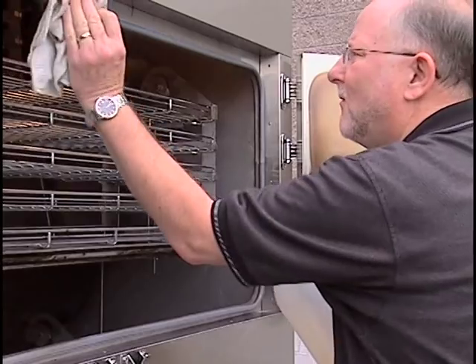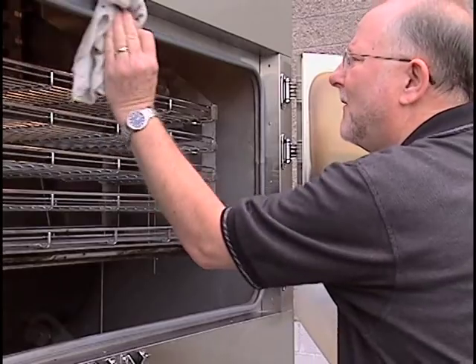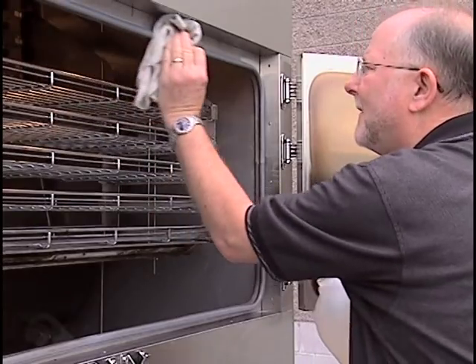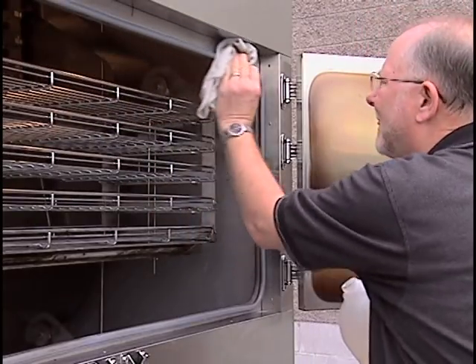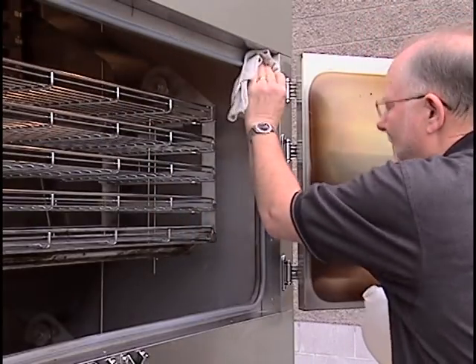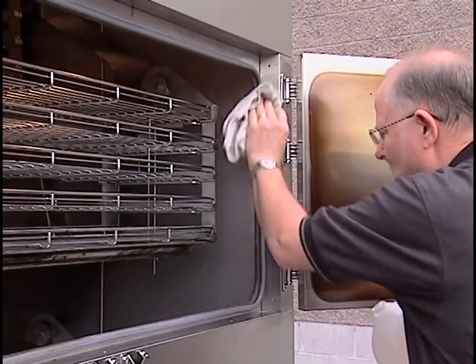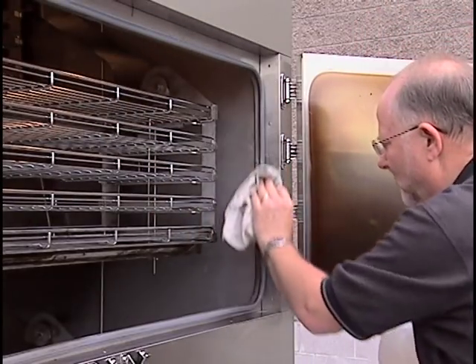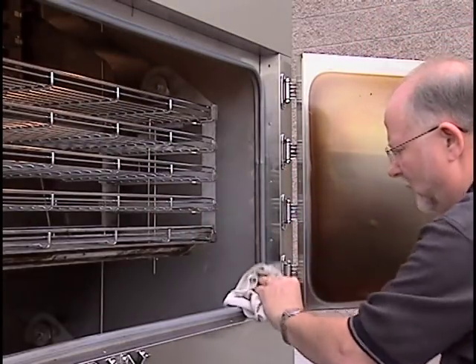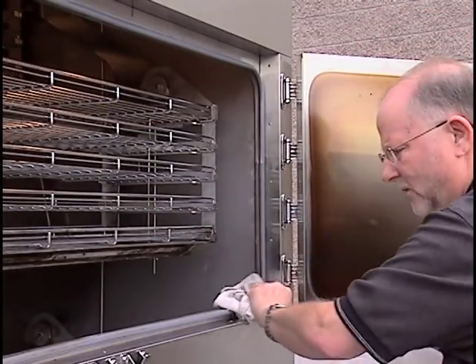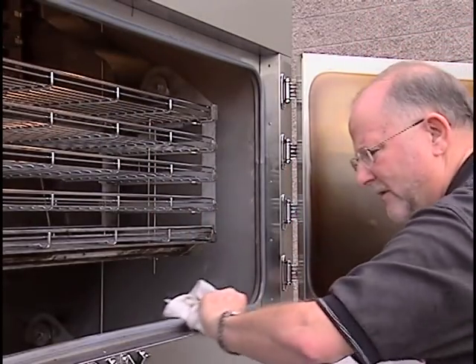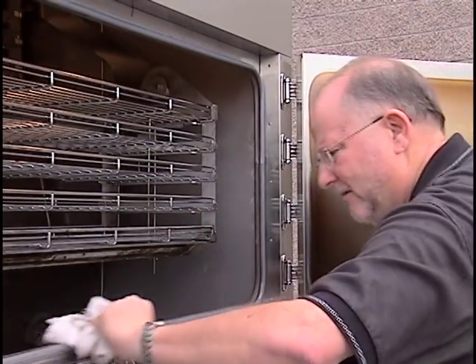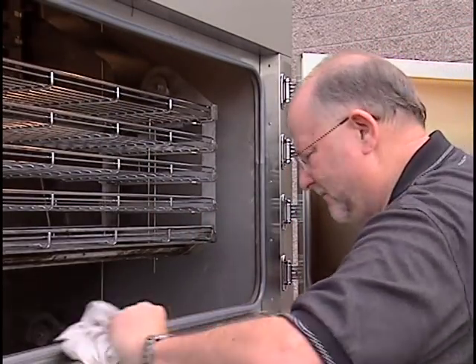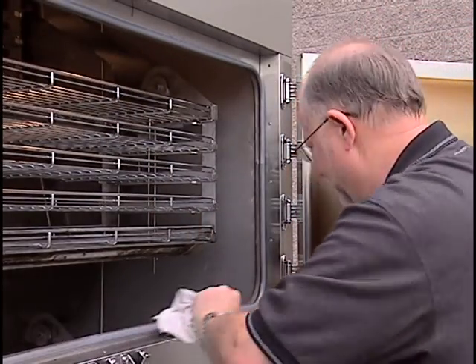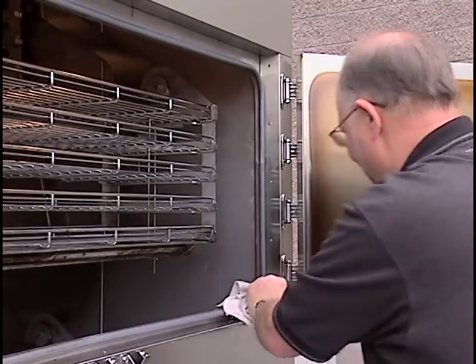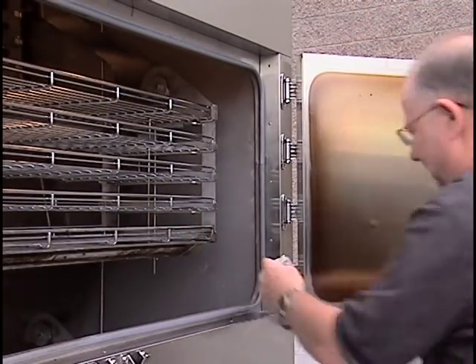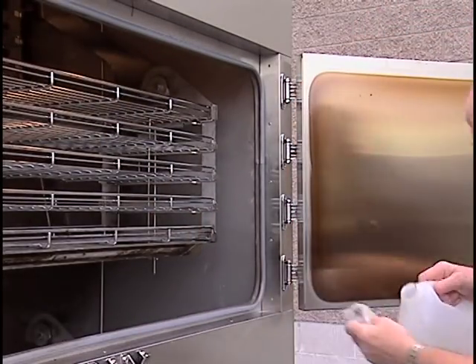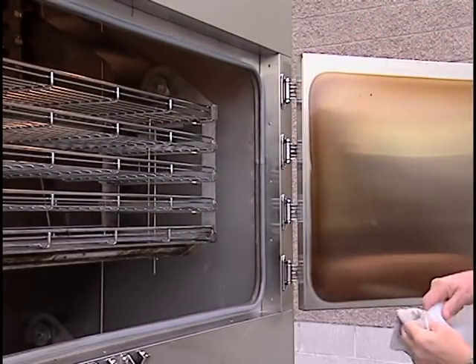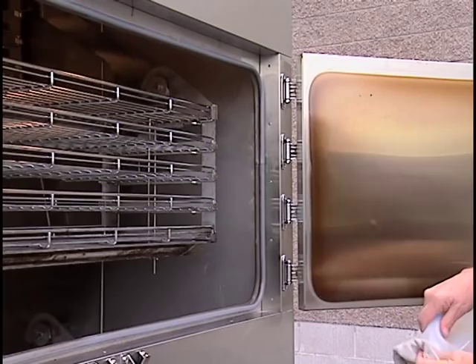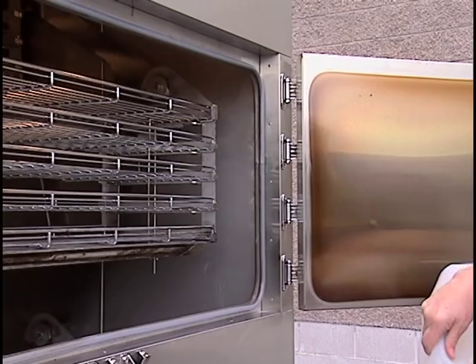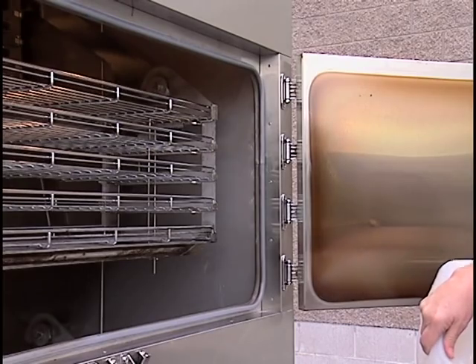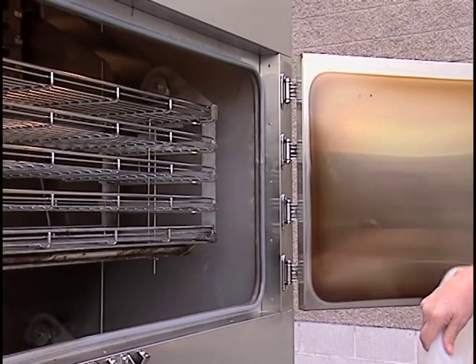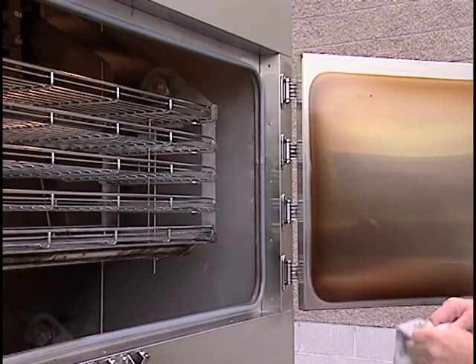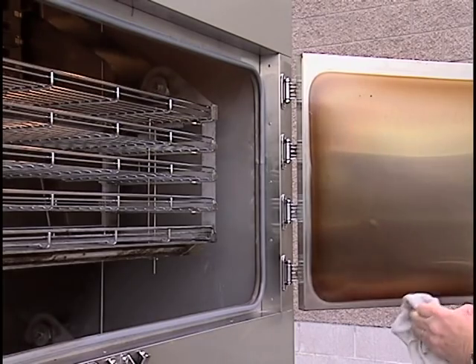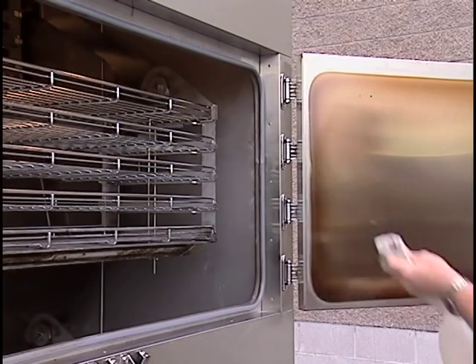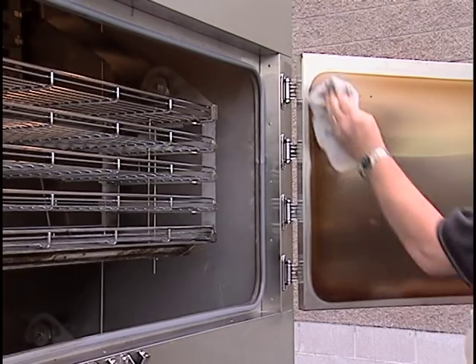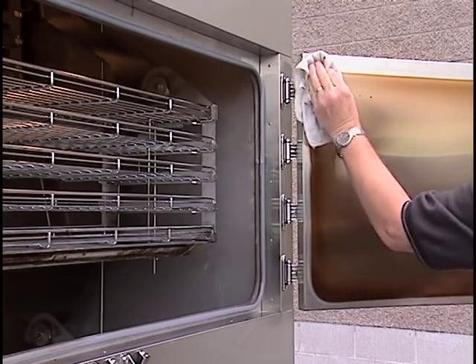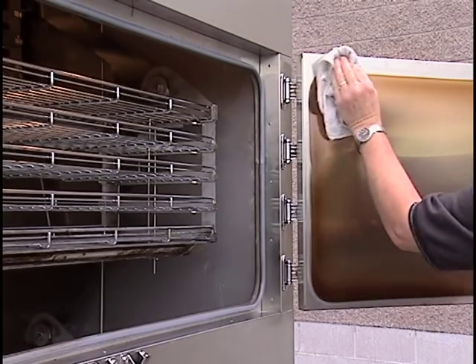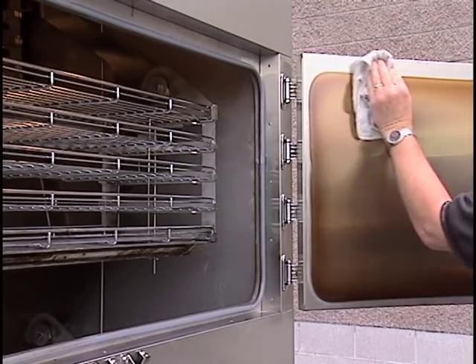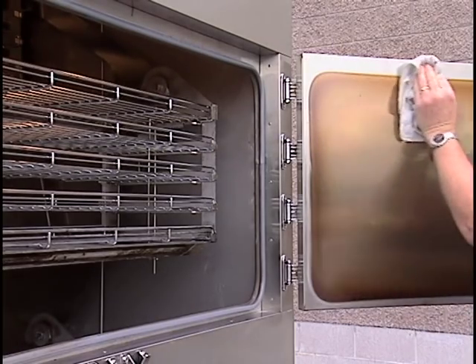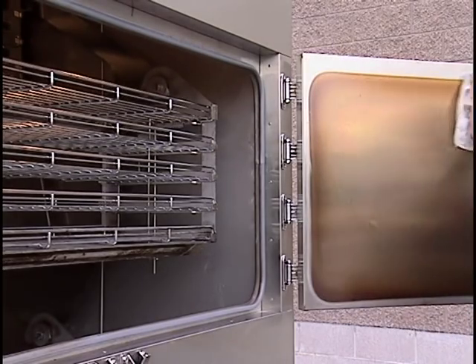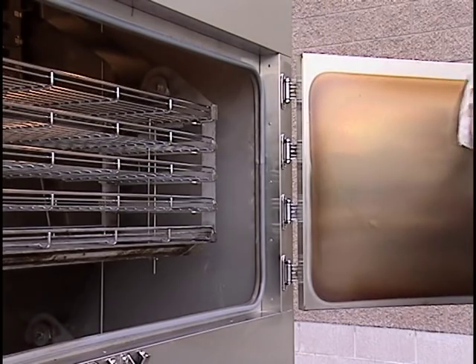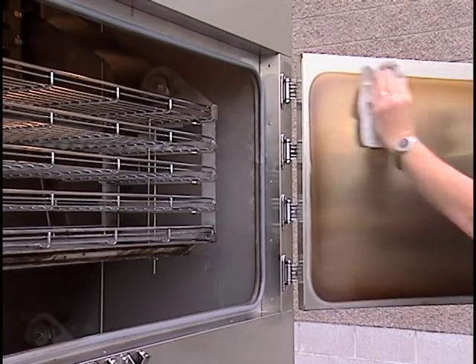To extend the life of your door gasket, you should wipe the gasket and the area on the door where the gasket seals with vegetable oil on a rag, weekly.